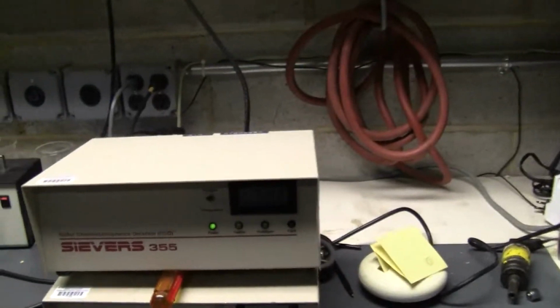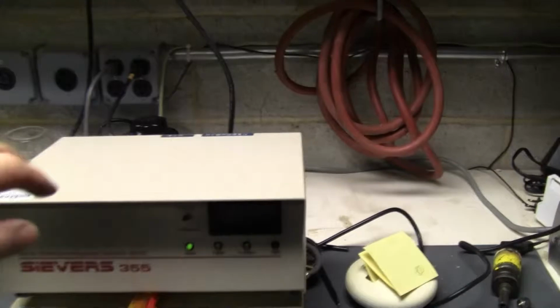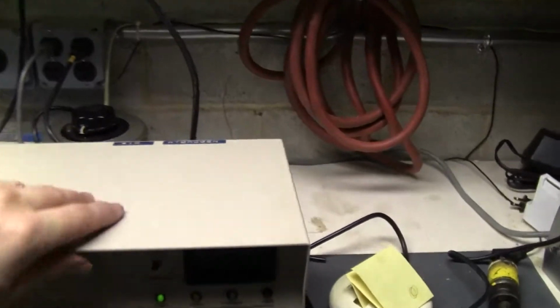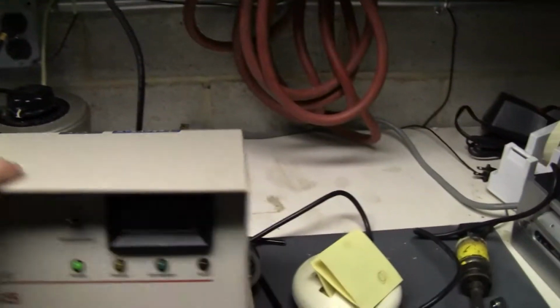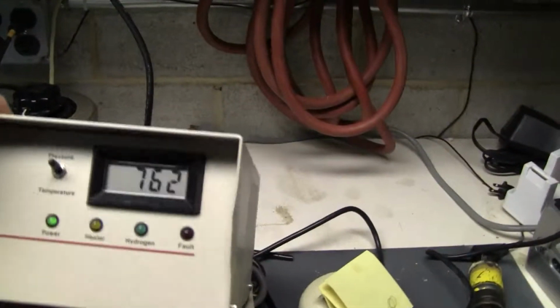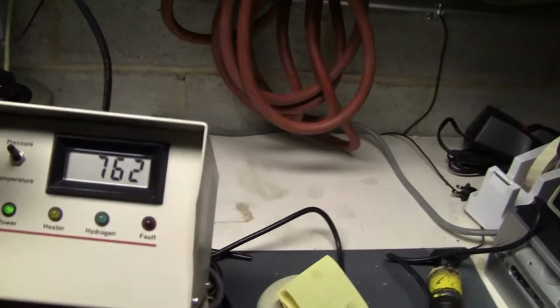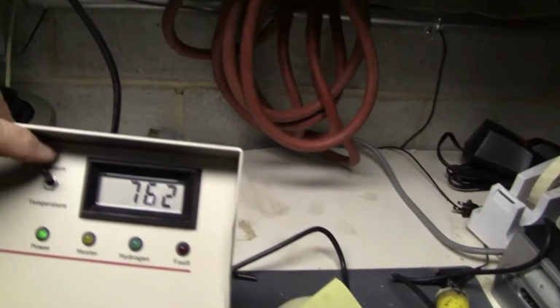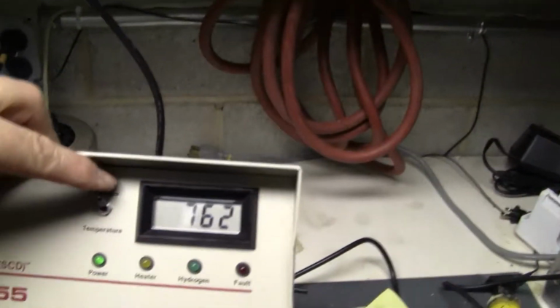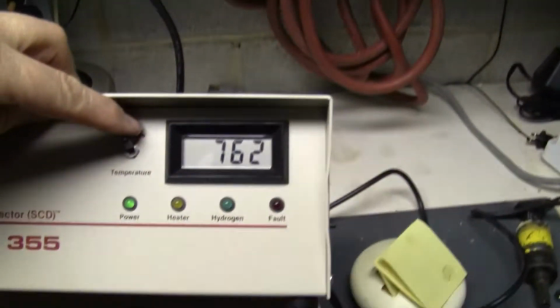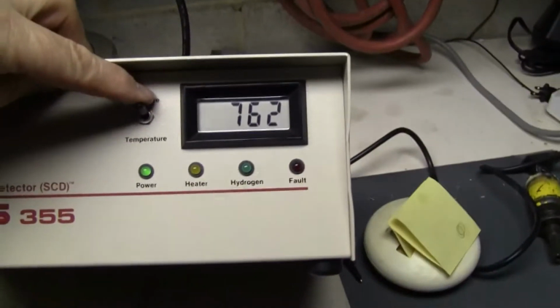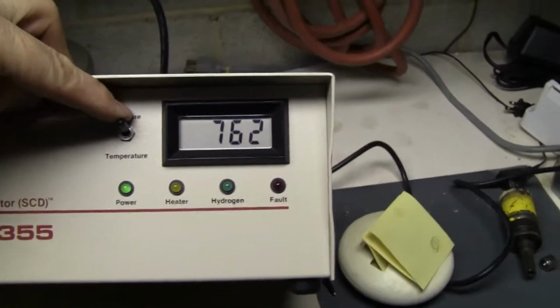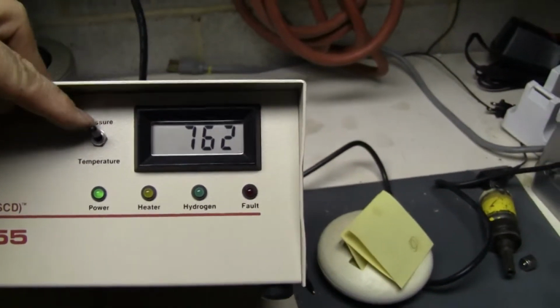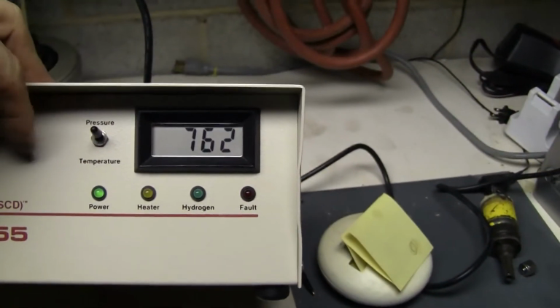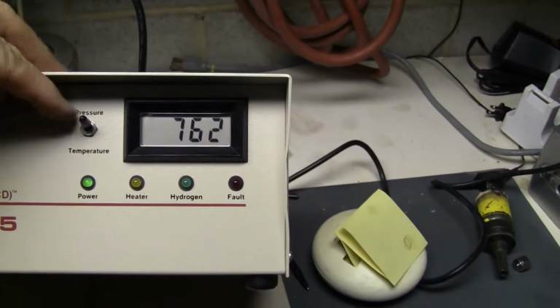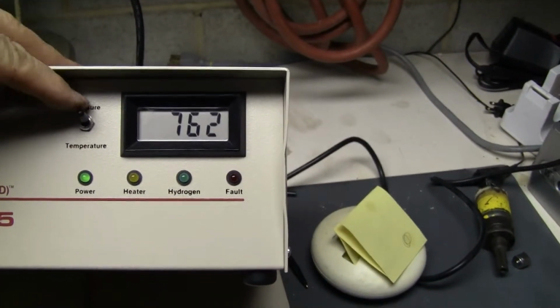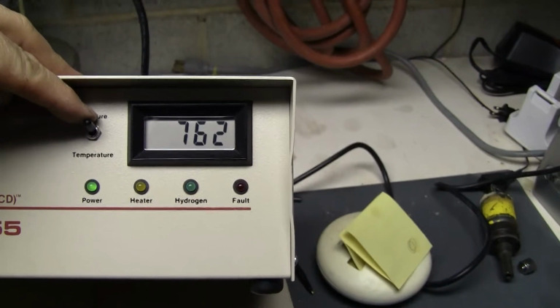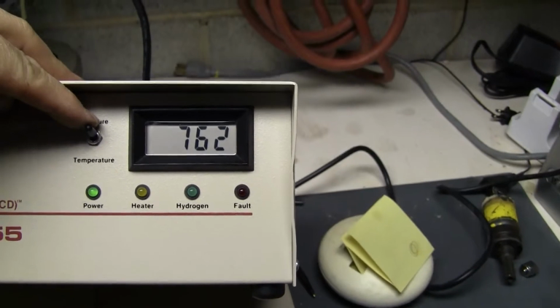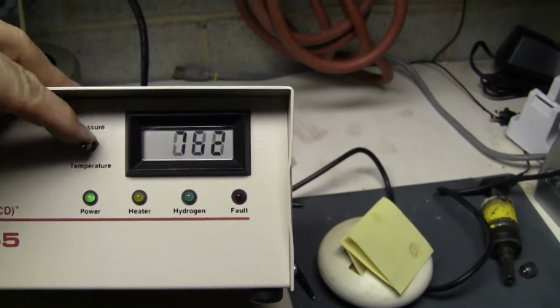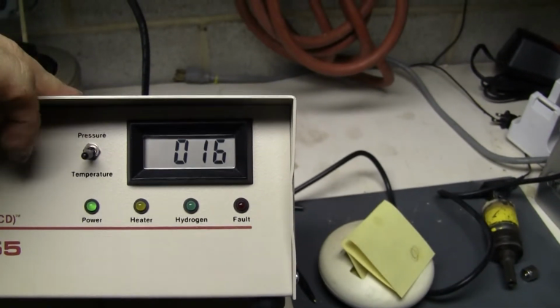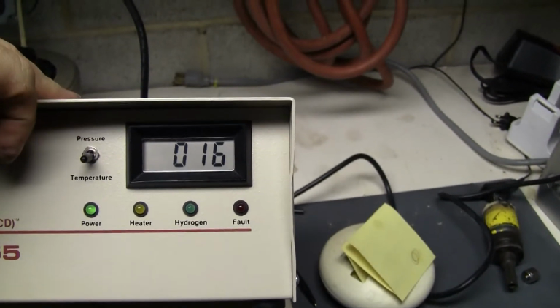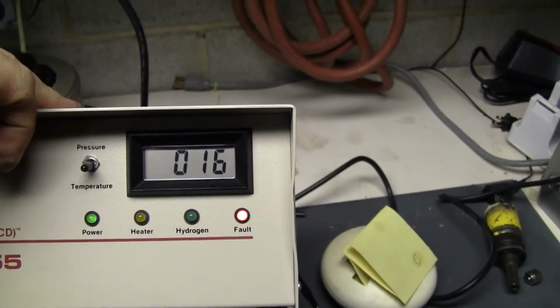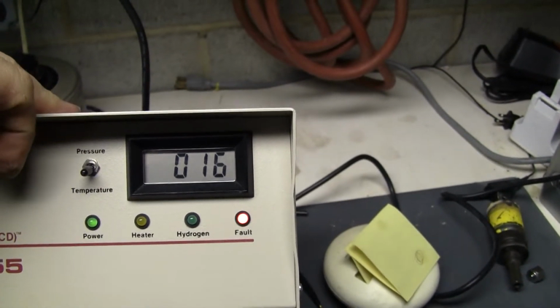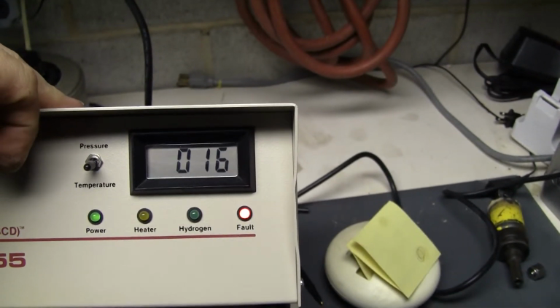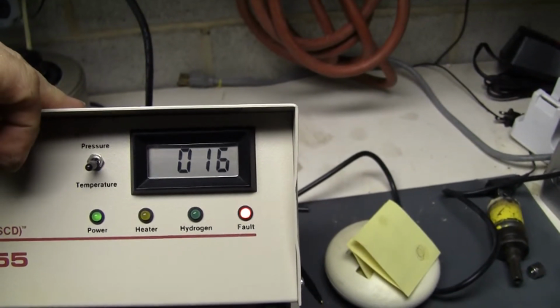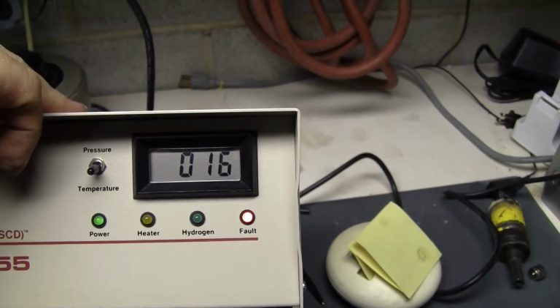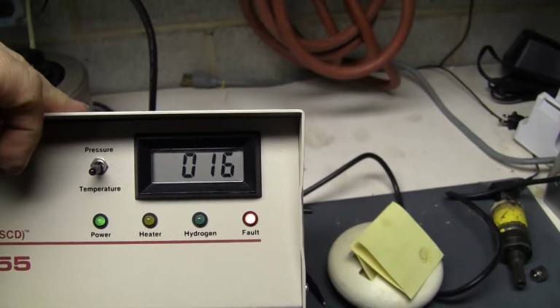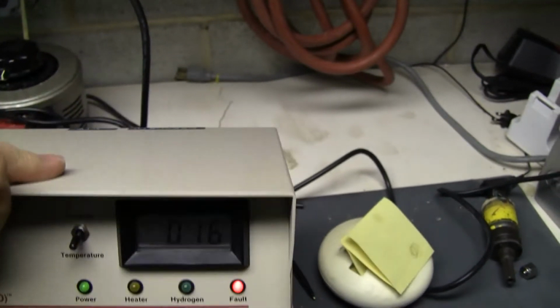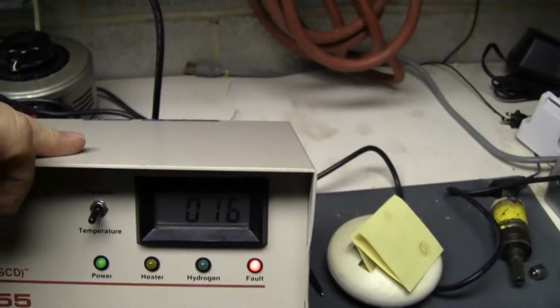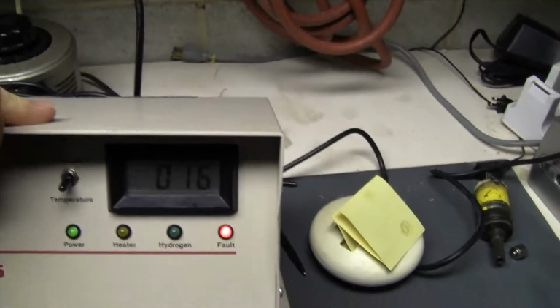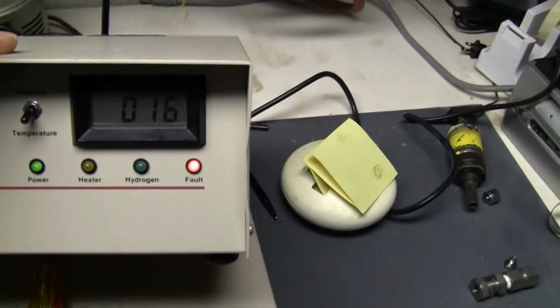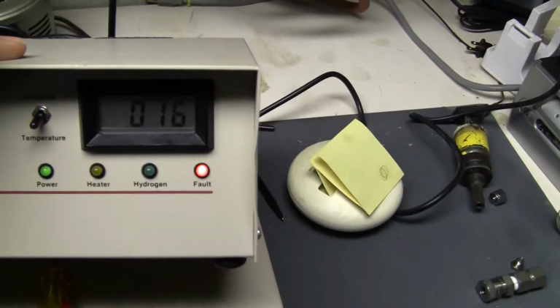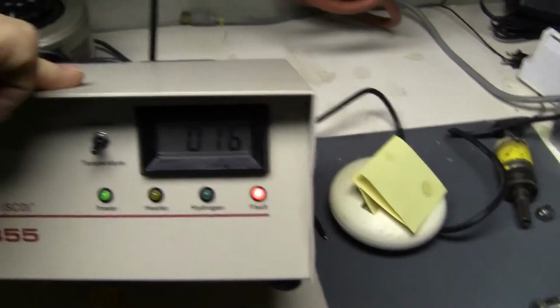We're going to tilt this up so you can see that it's reading 762. And then the temperature — we hooked up a K-thermocouple. The K-thermocouple does not come with it, but it's reading a fault.